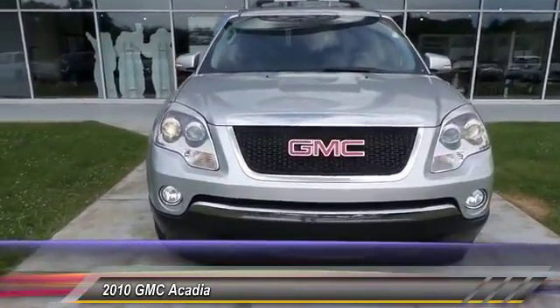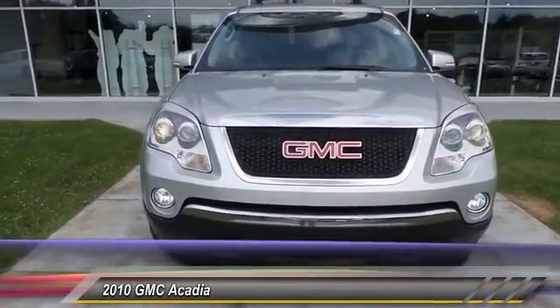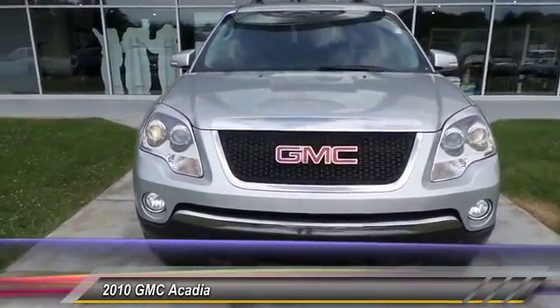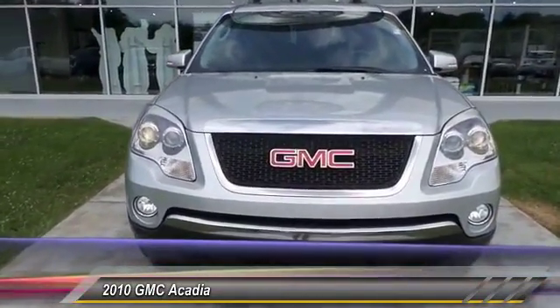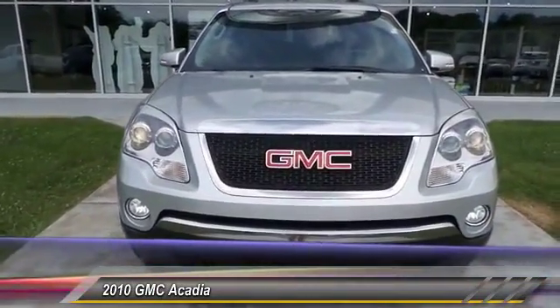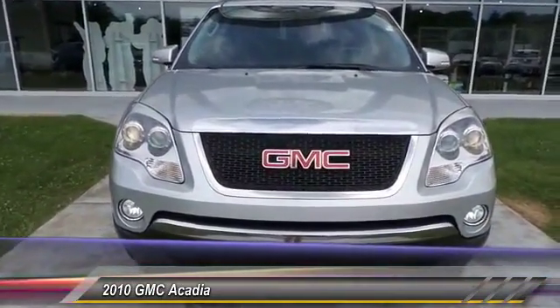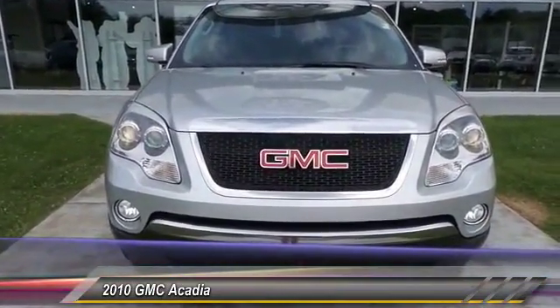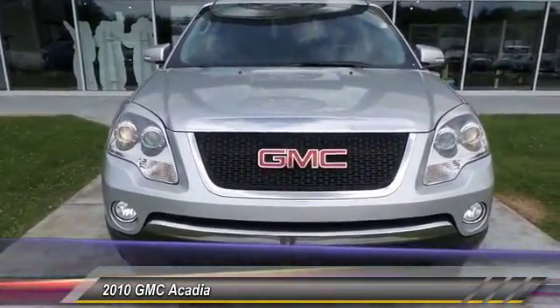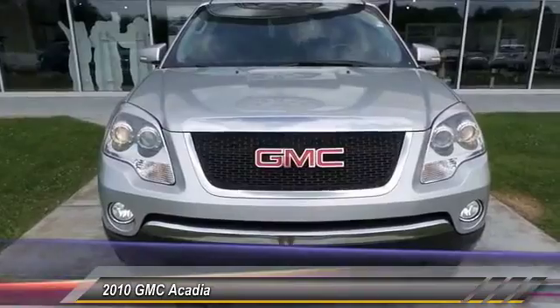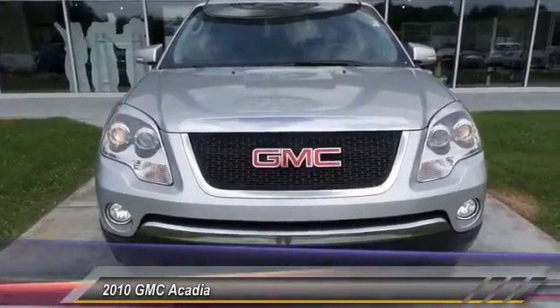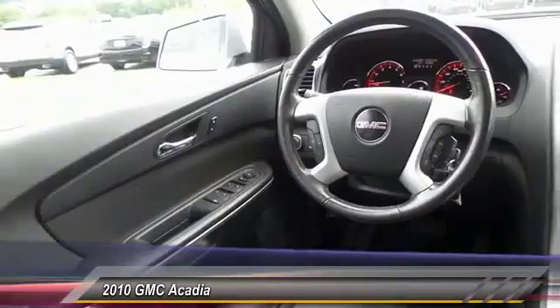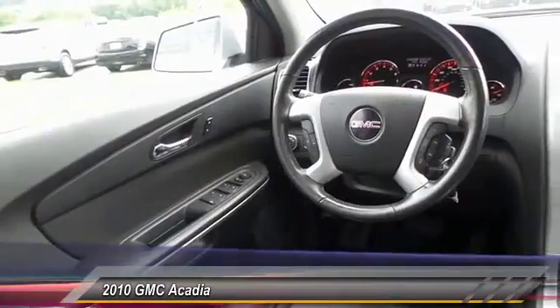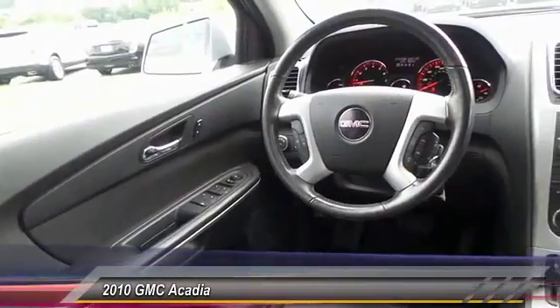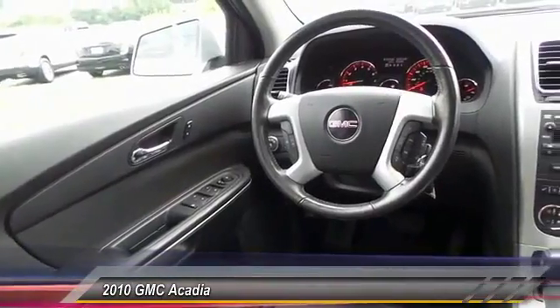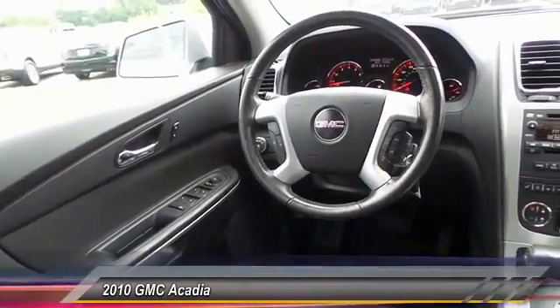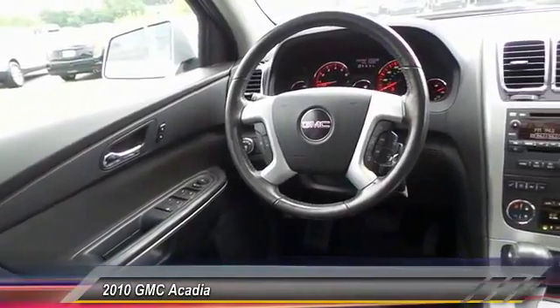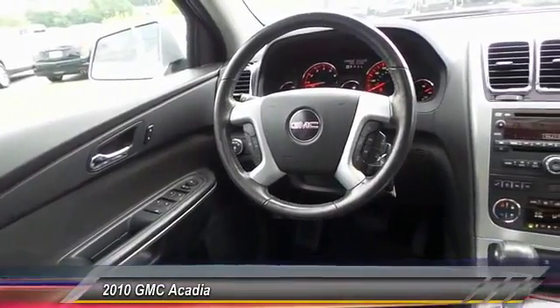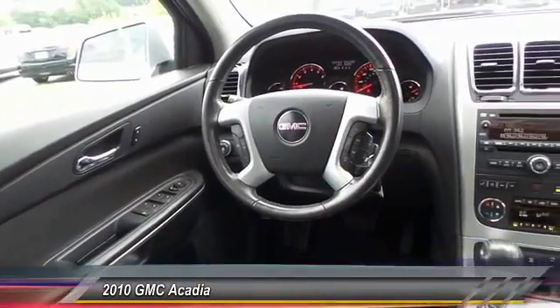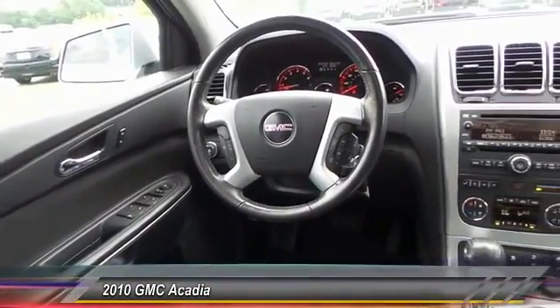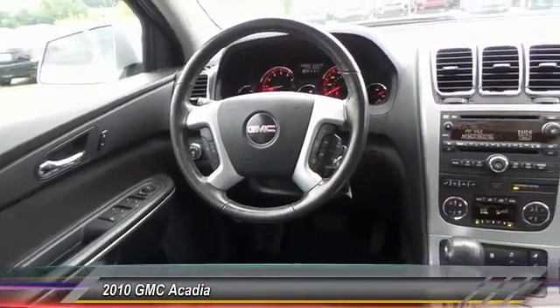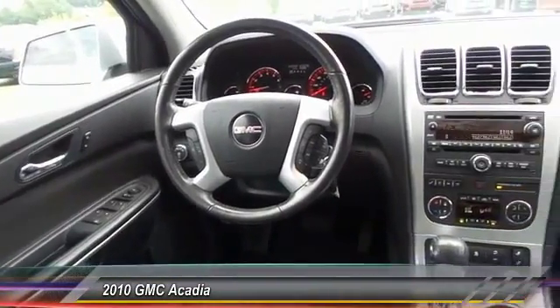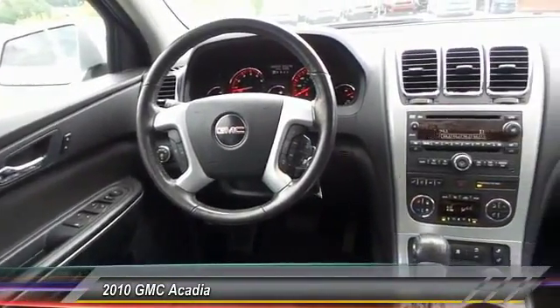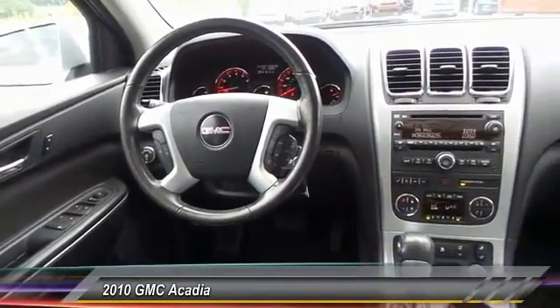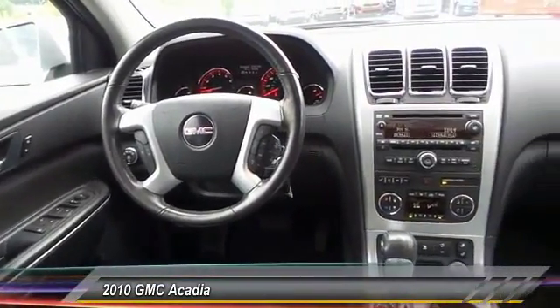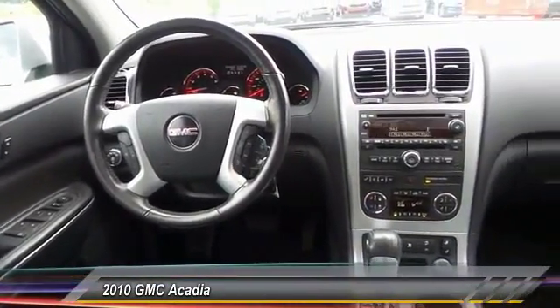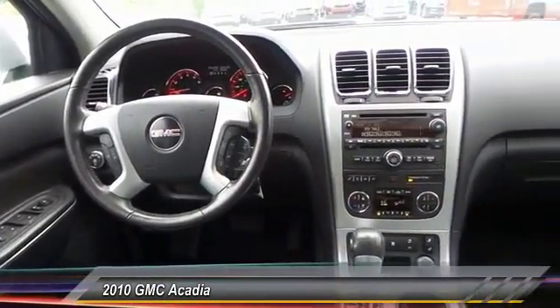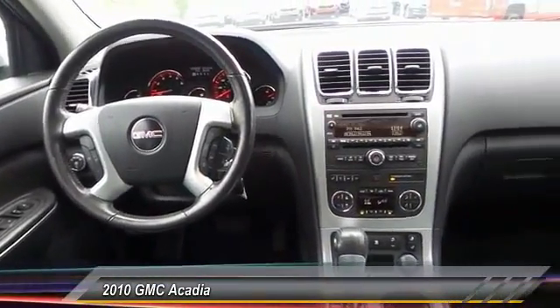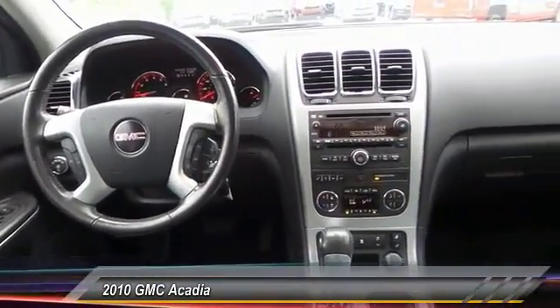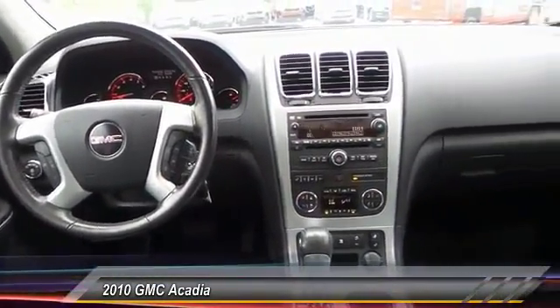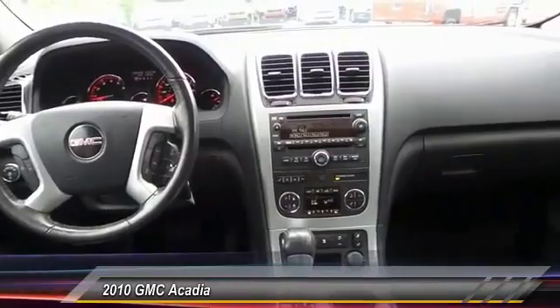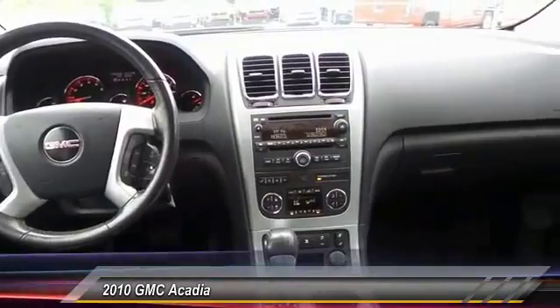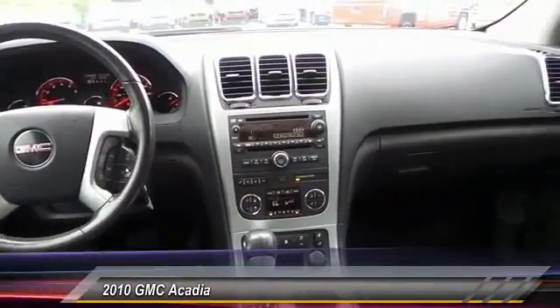Power steering — this beauty is sure to make you the talk of the neighborhood. Call or drop in for a test drive today.